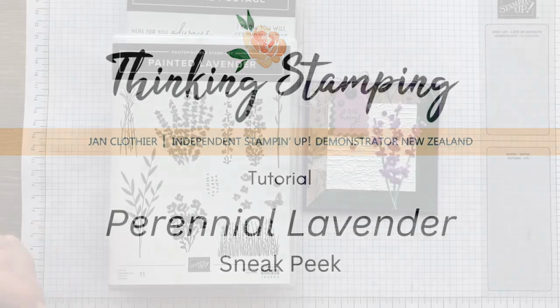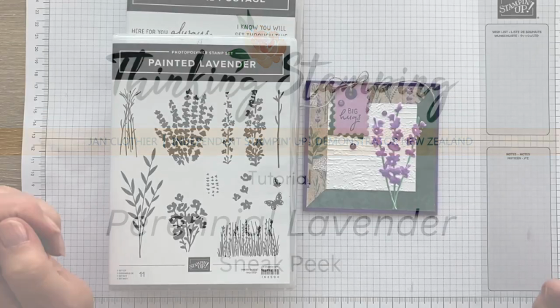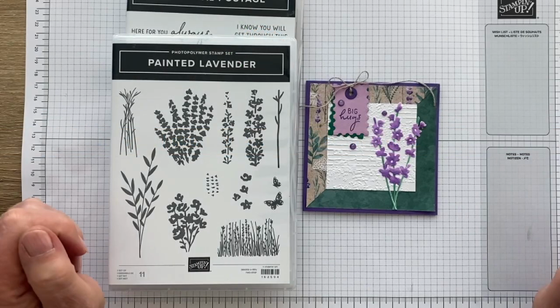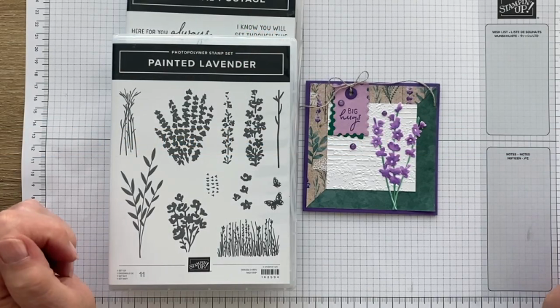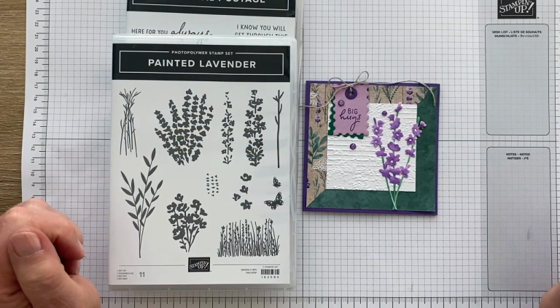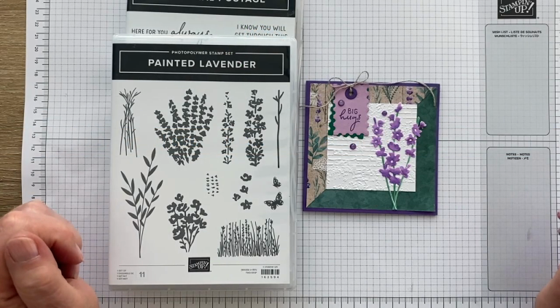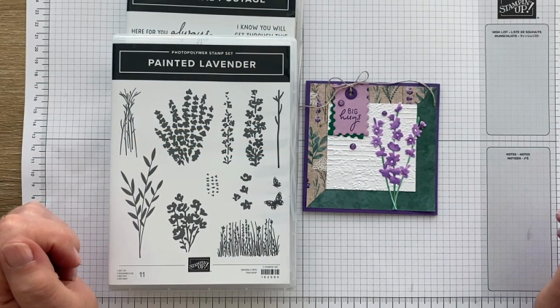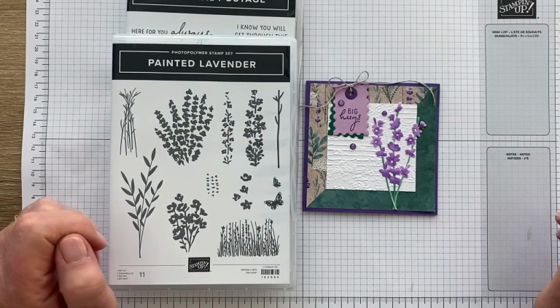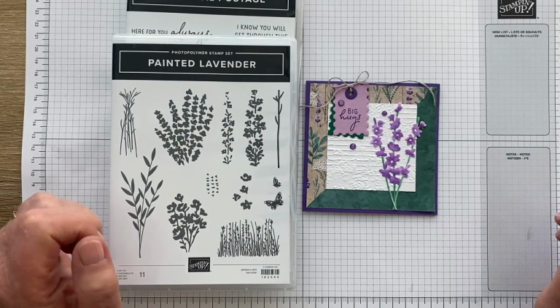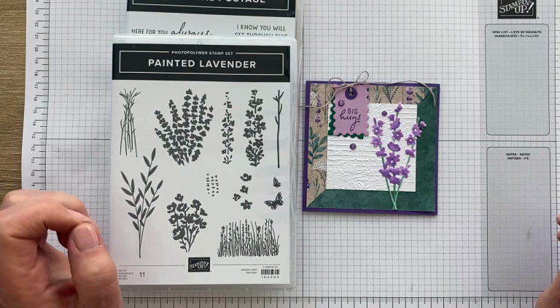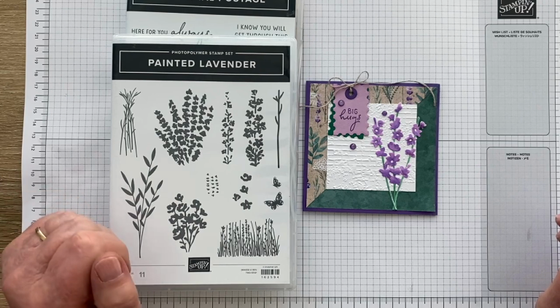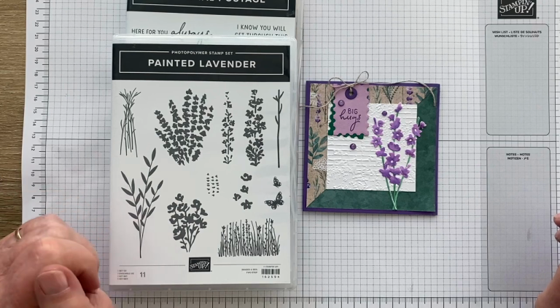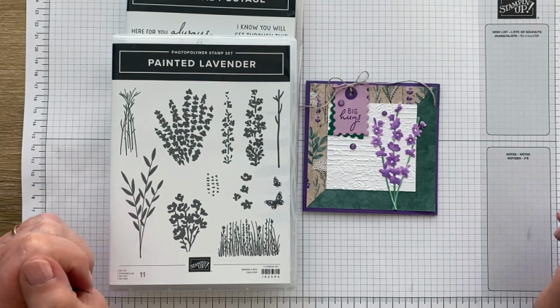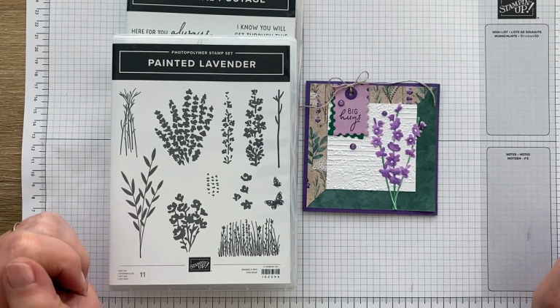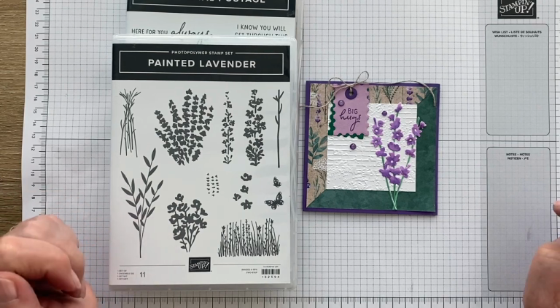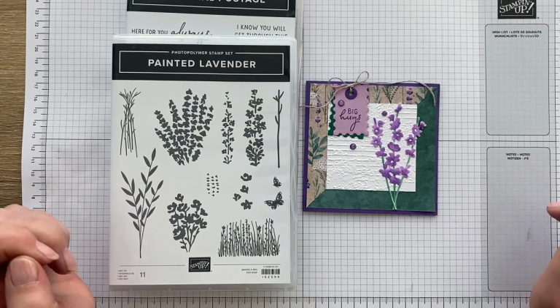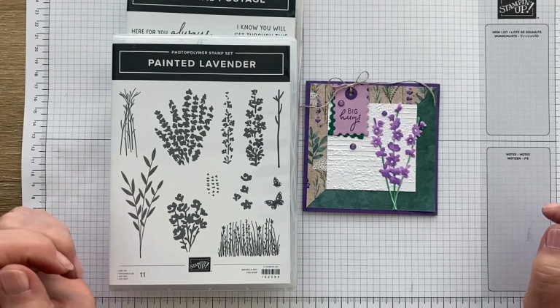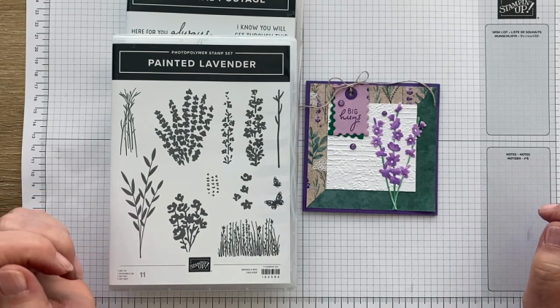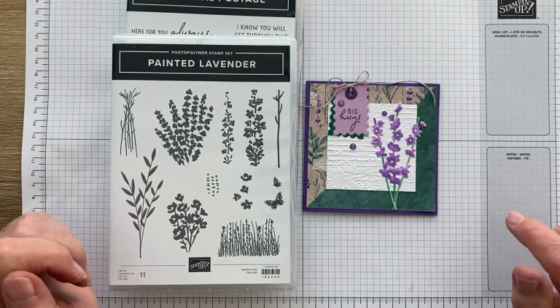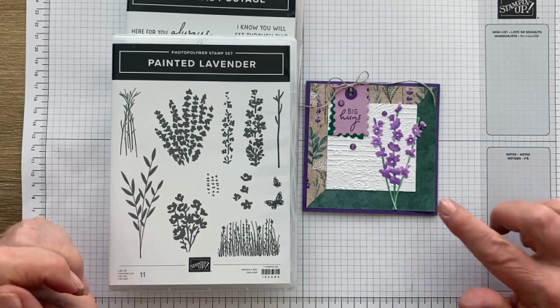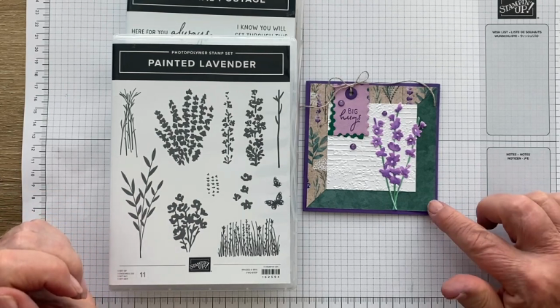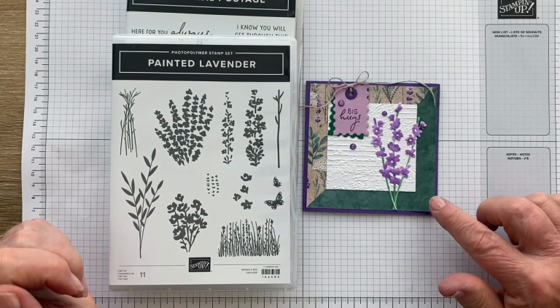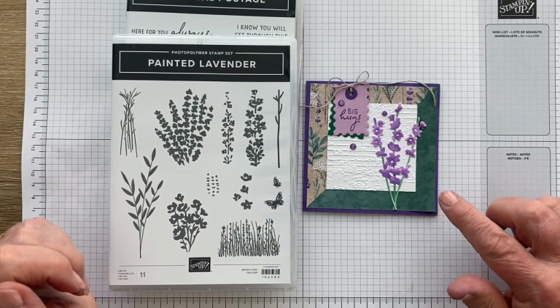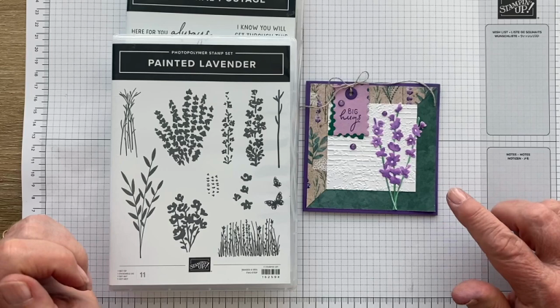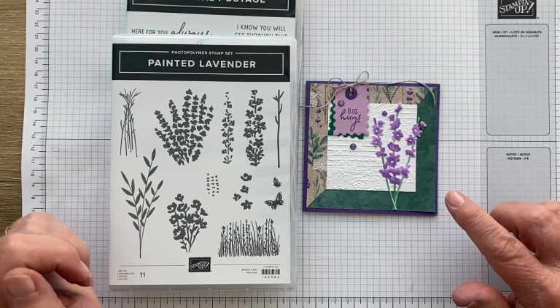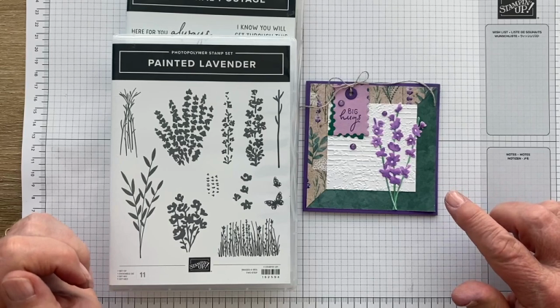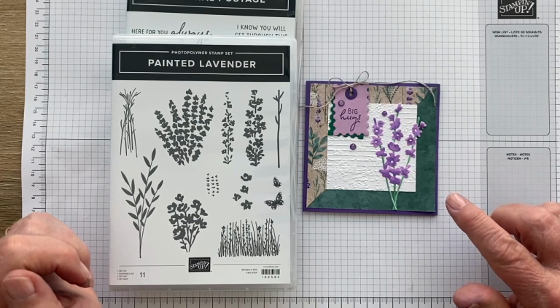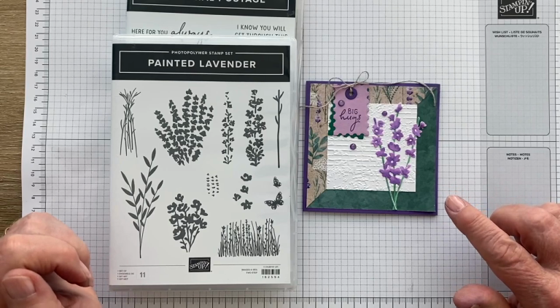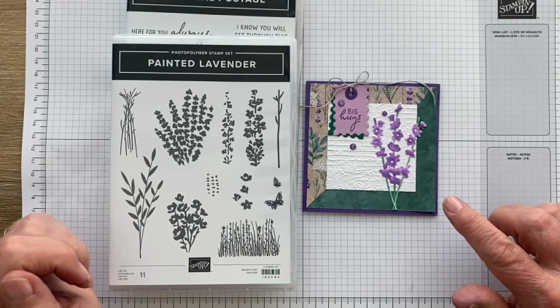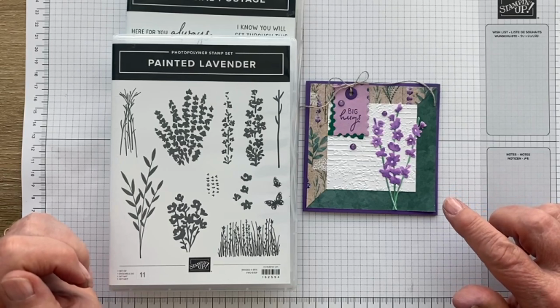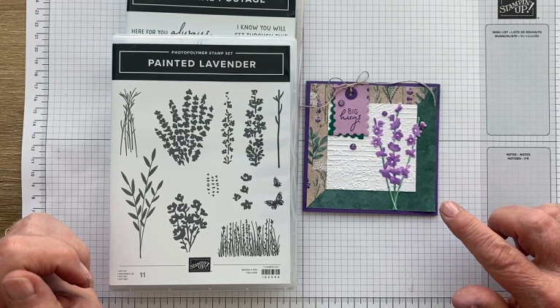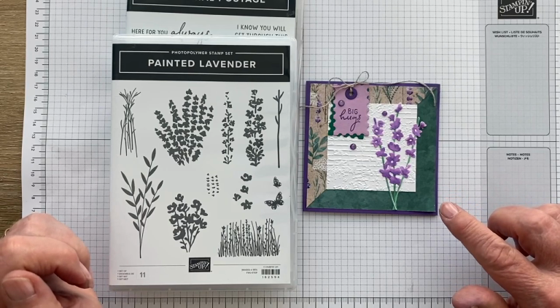Hello everyone, thanks for joining me today. I'm Jan Clothier of Thinking Stamping and I'm an independent Stamping Up! demonstrator based in New Zealand. Today I thought I'd share with you this card that I made for the latest hop at Around the World on Wednesday.